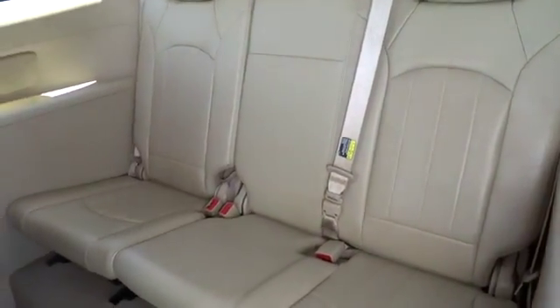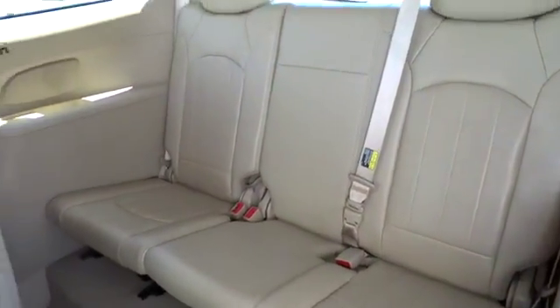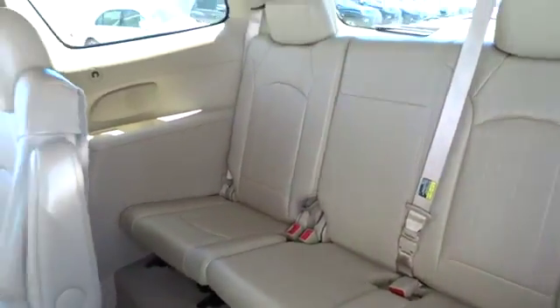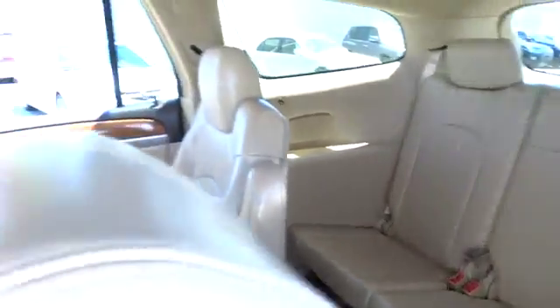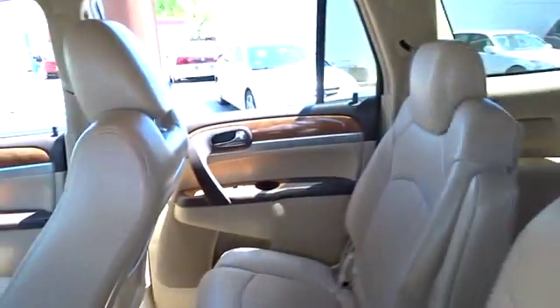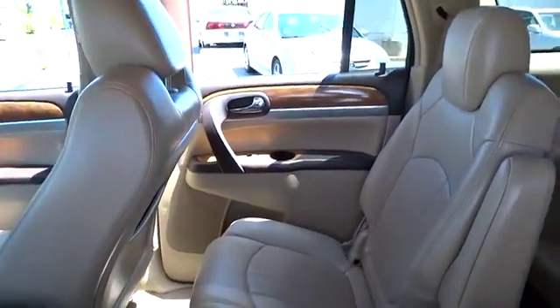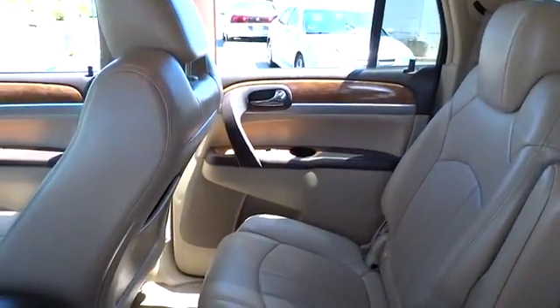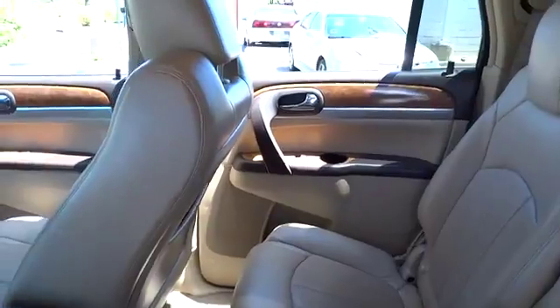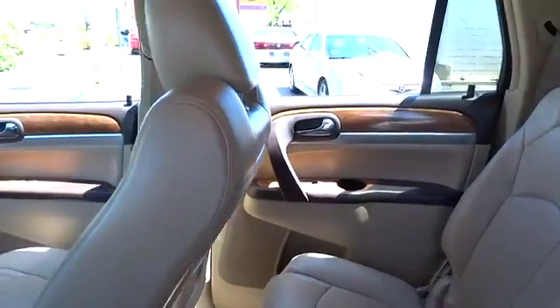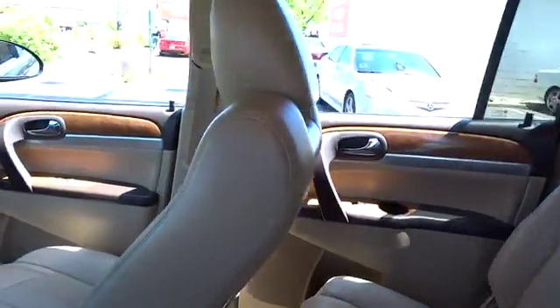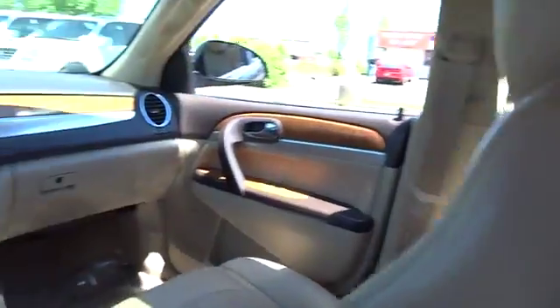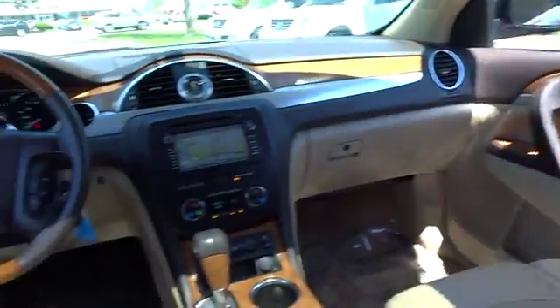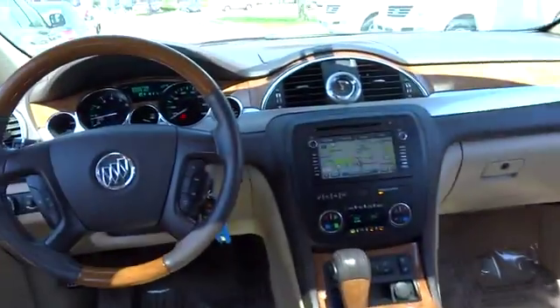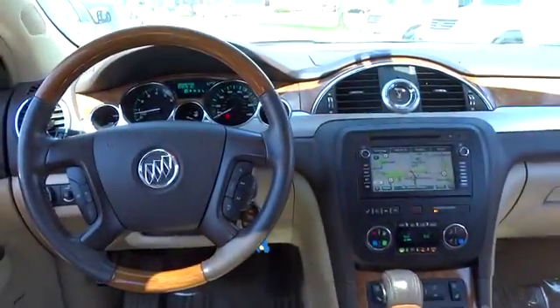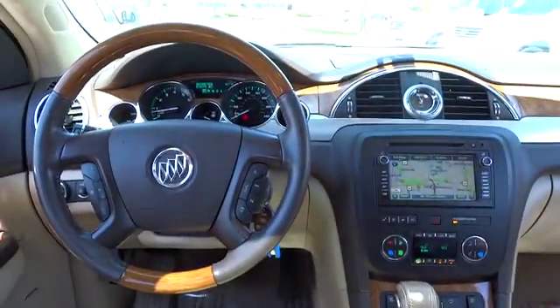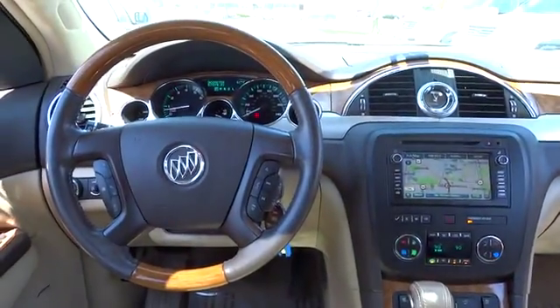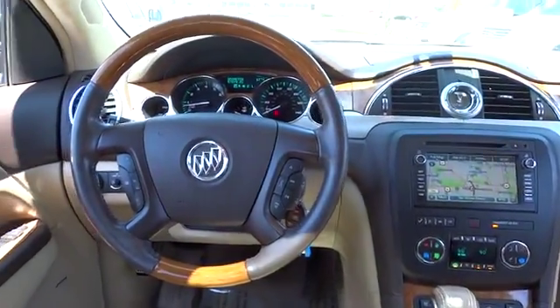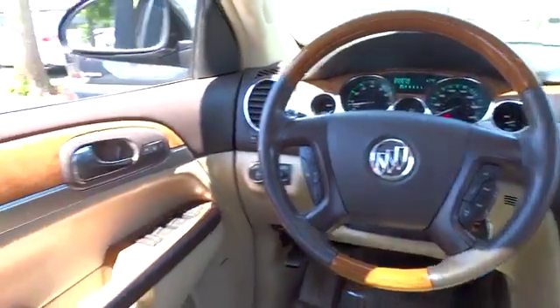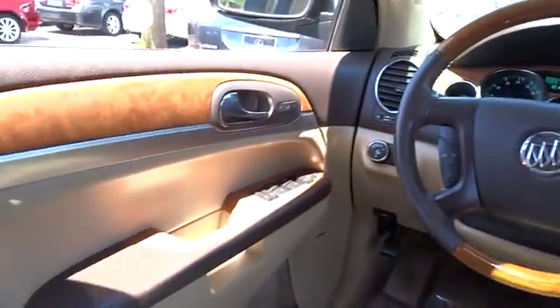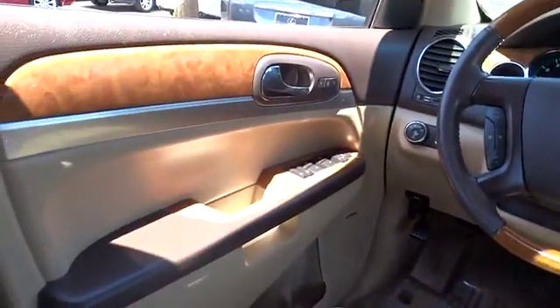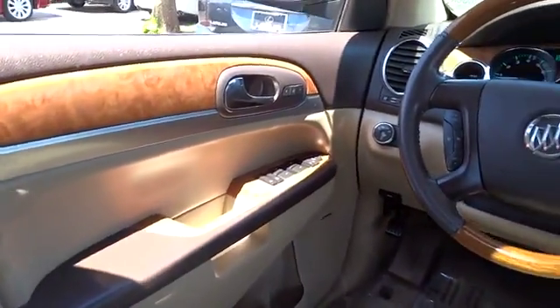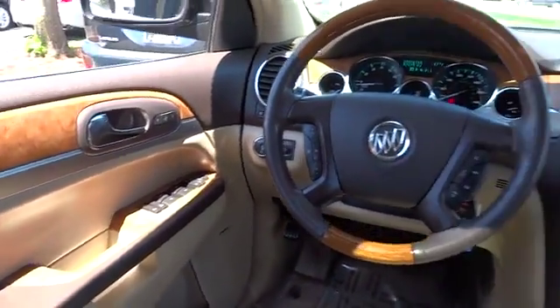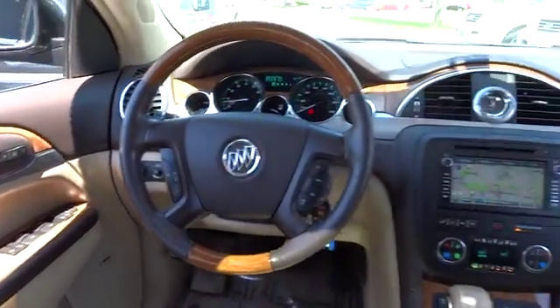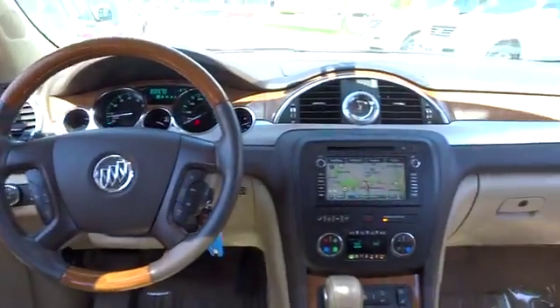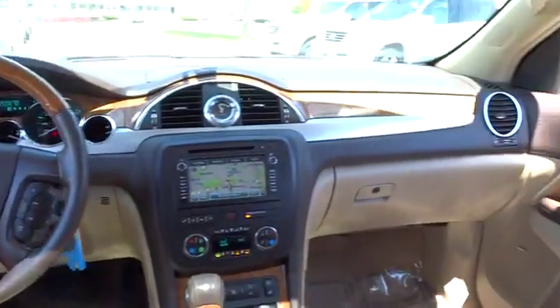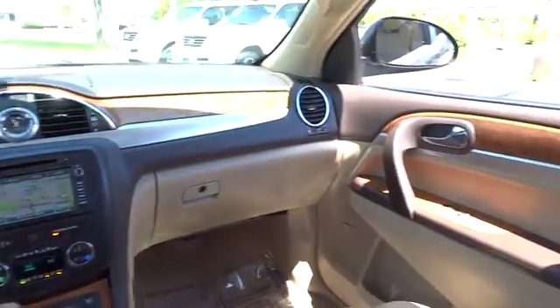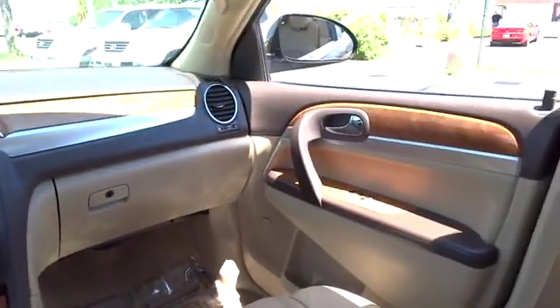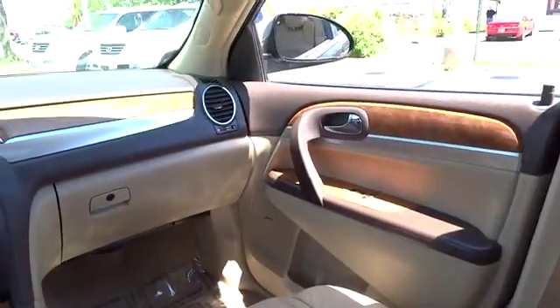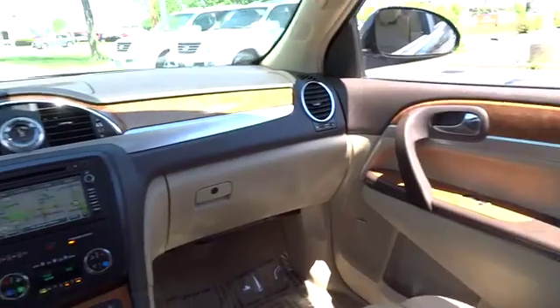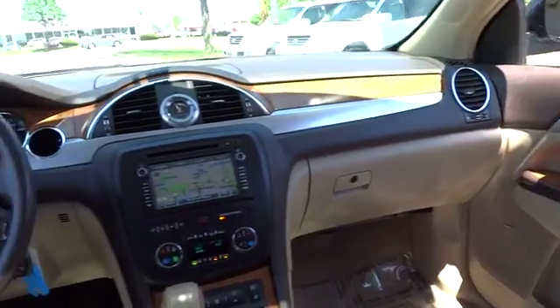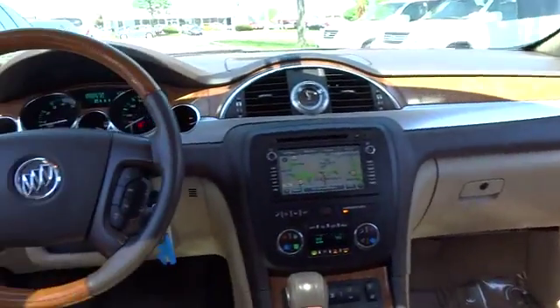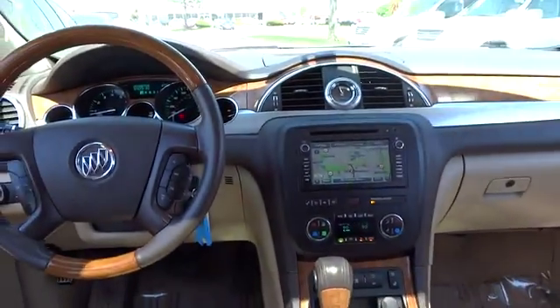Alloy wheels, cruise control, keyless entry, rear defrost, AM-FM stereo radio, backup camera, MP3 playback stereo, power windows. This beauty will make even your house keys jealous. Drive it today.